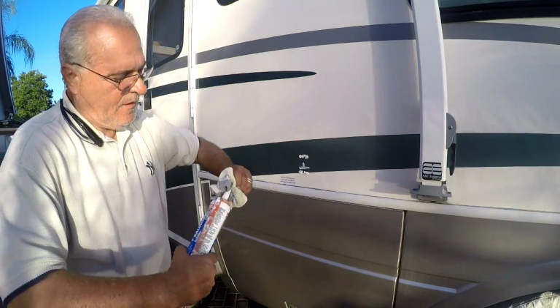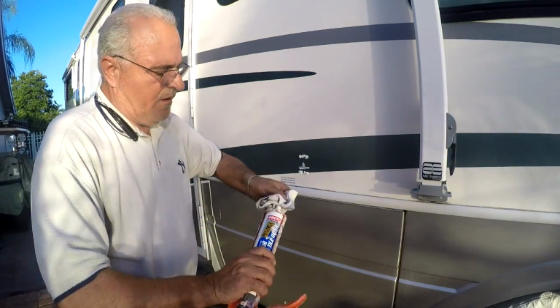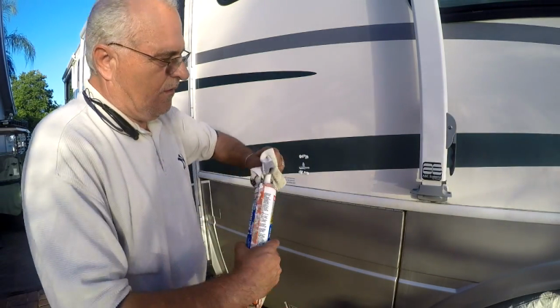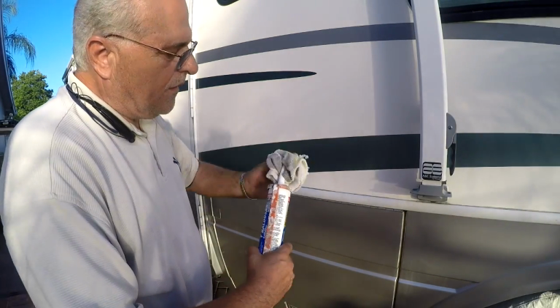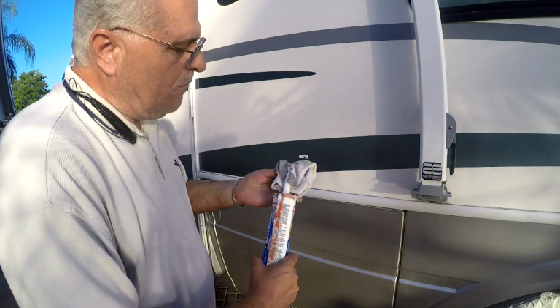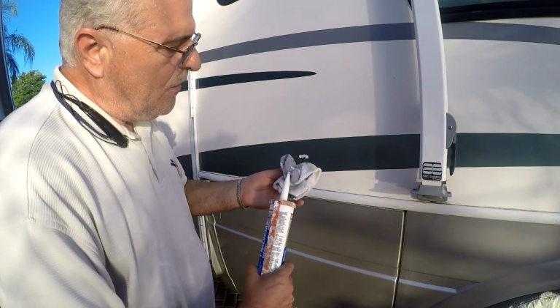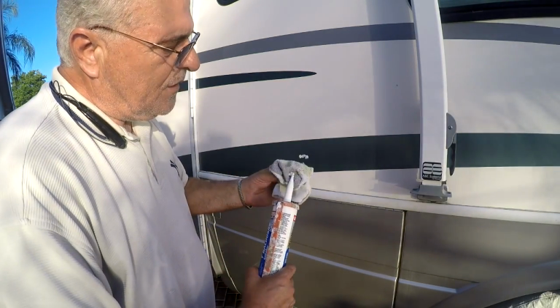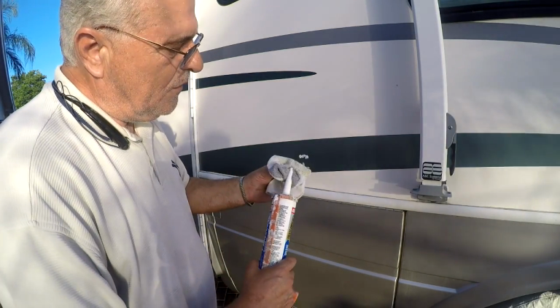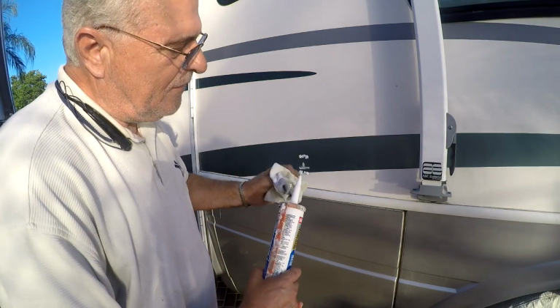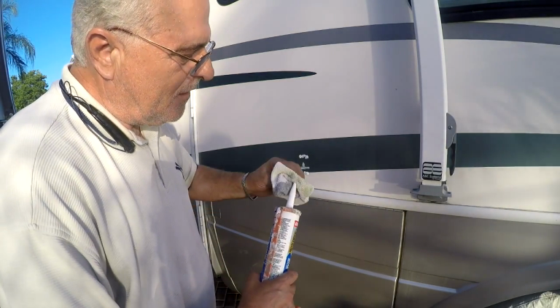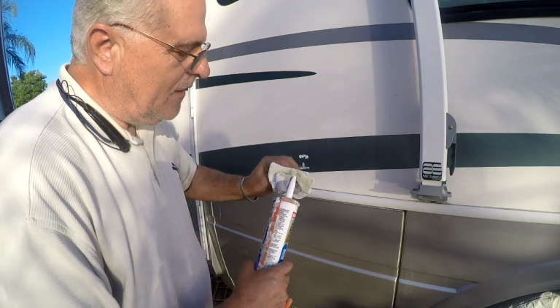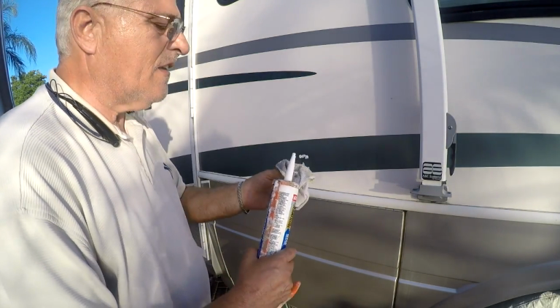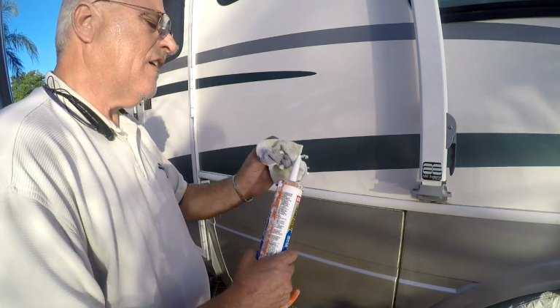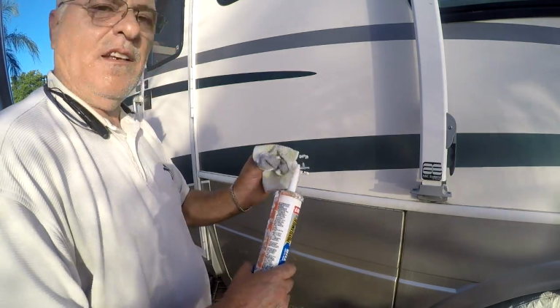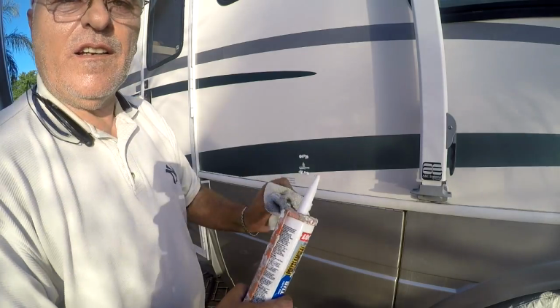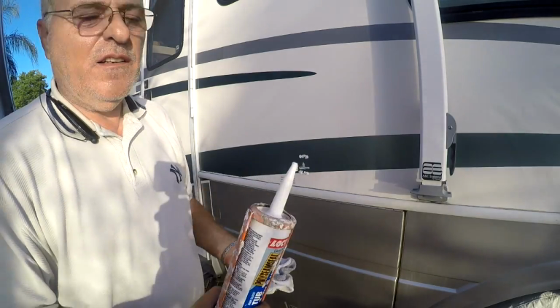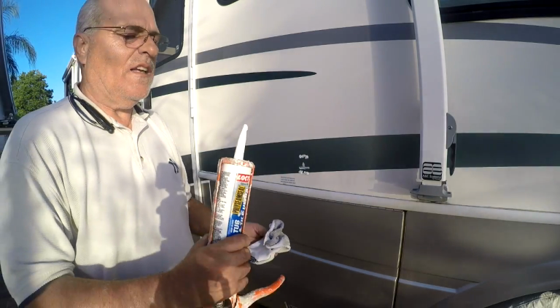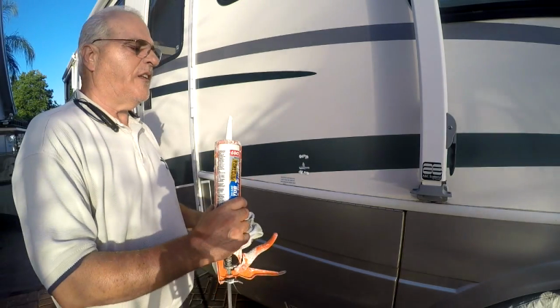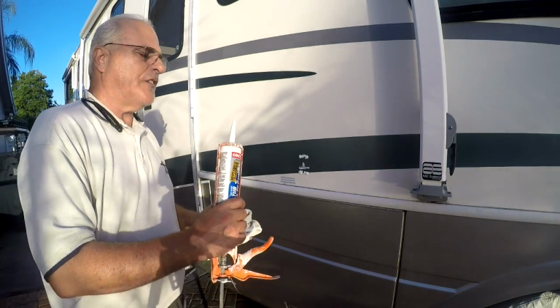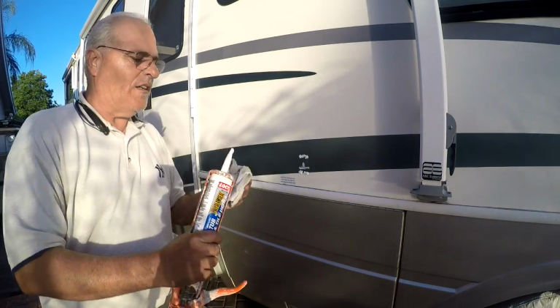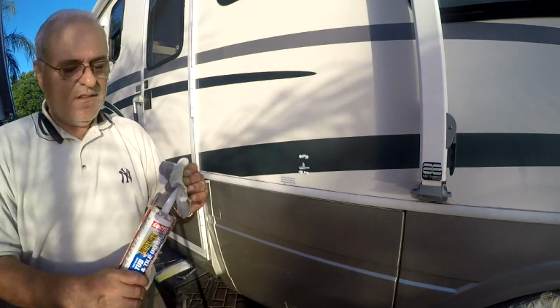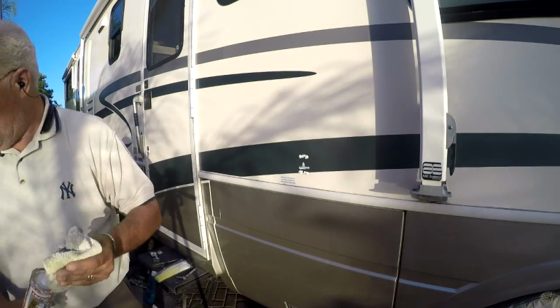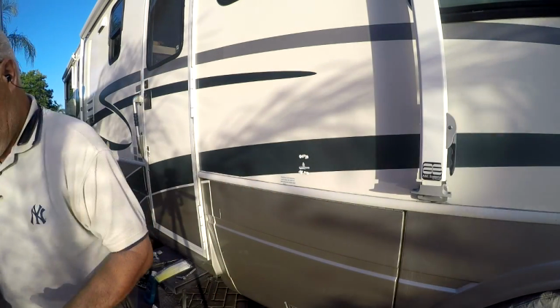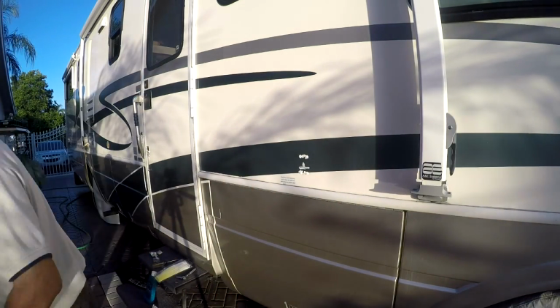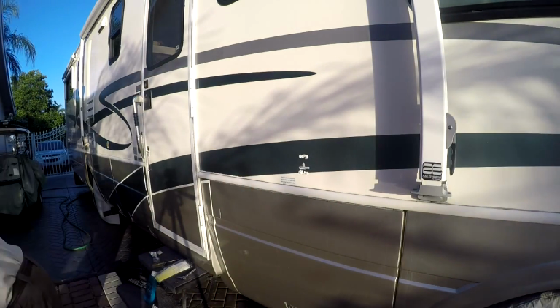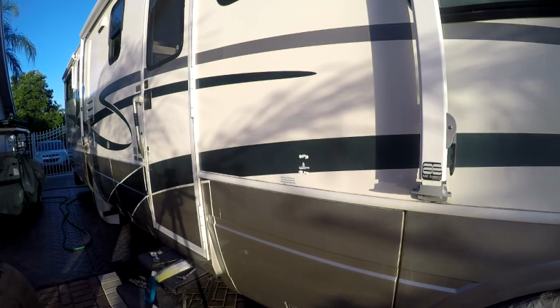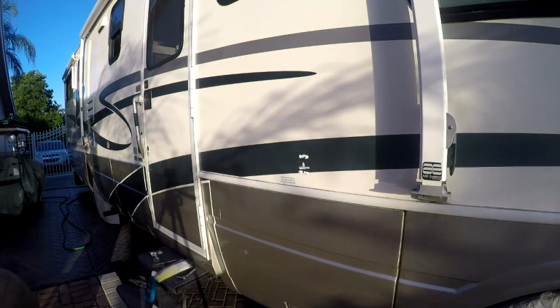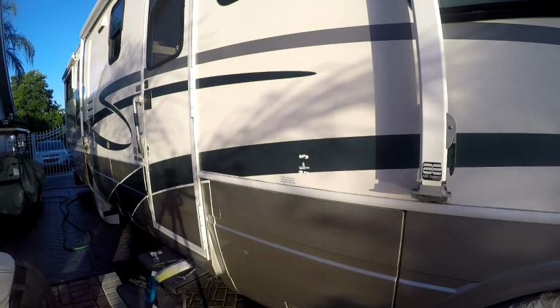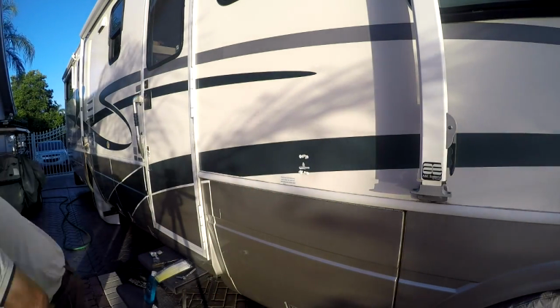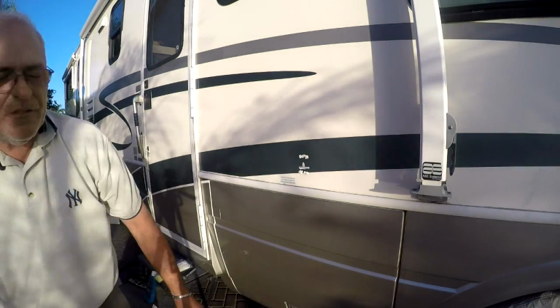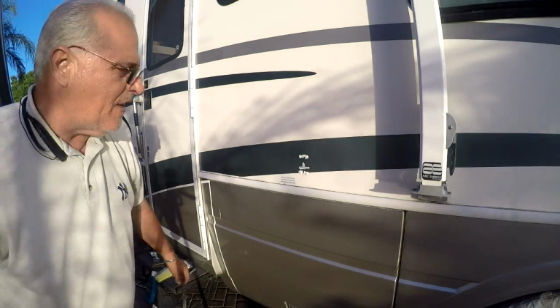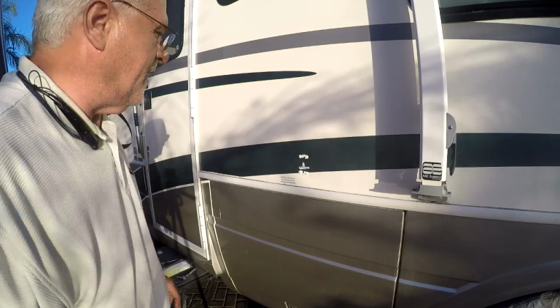If you work in motorhomes, always have caulking handy — that's for darn sure. You won't regret it later.